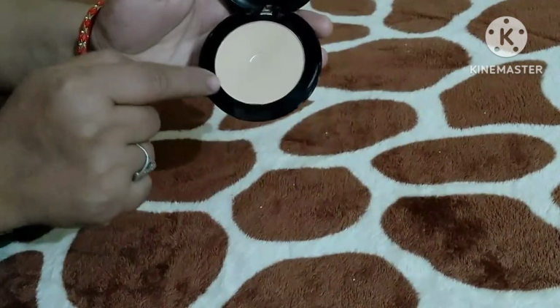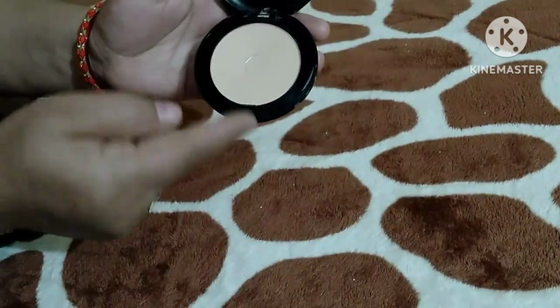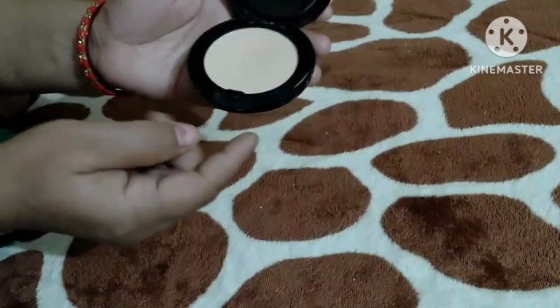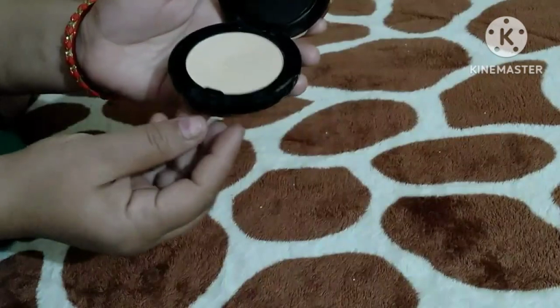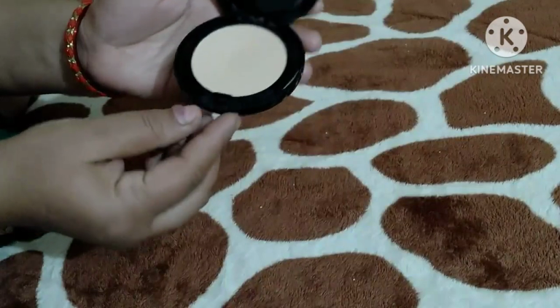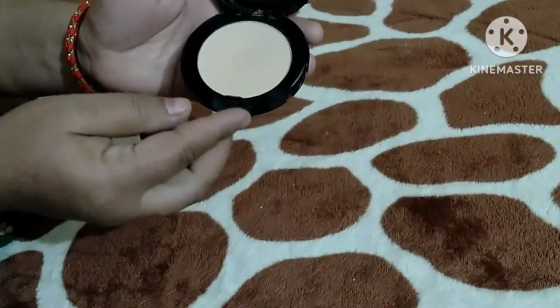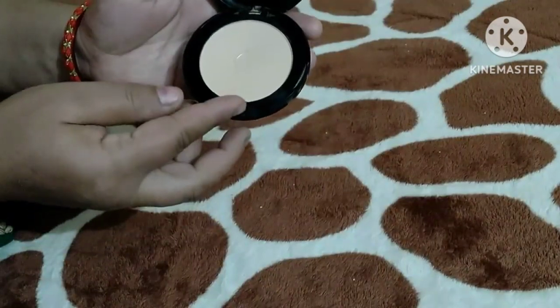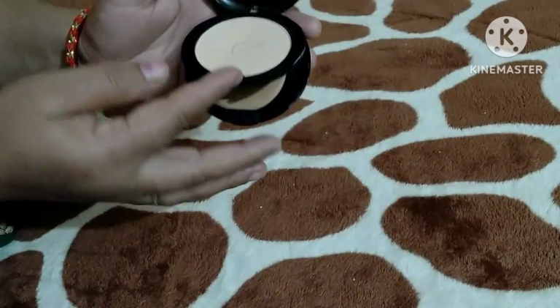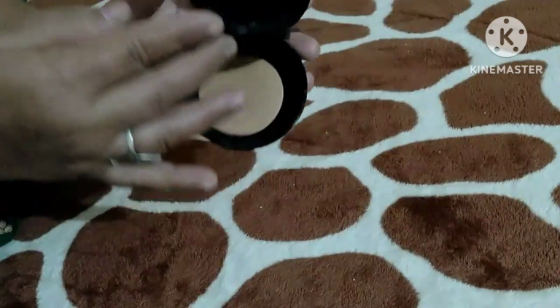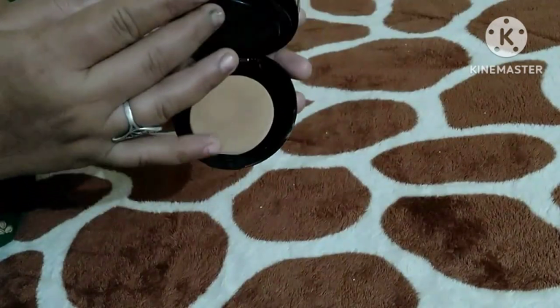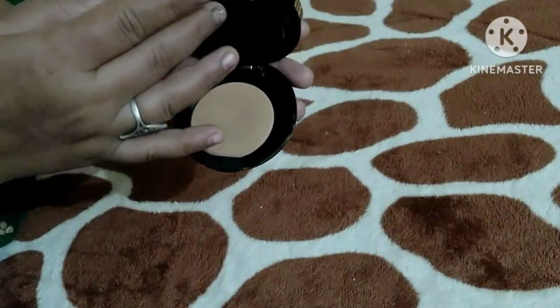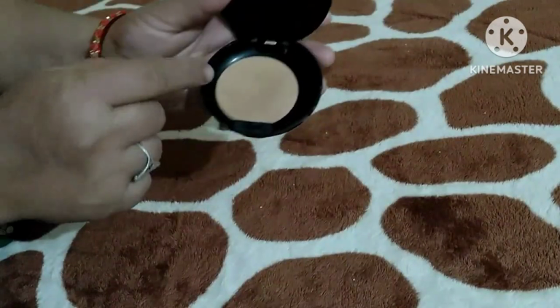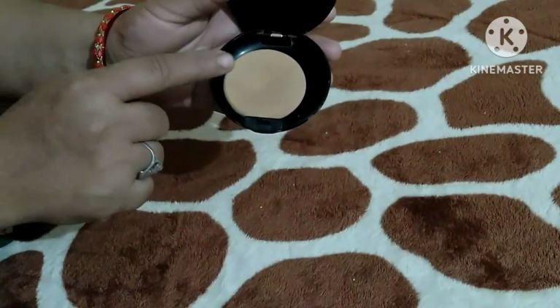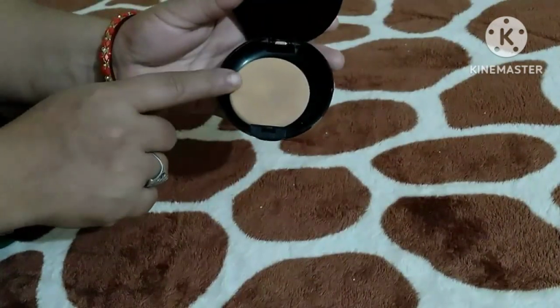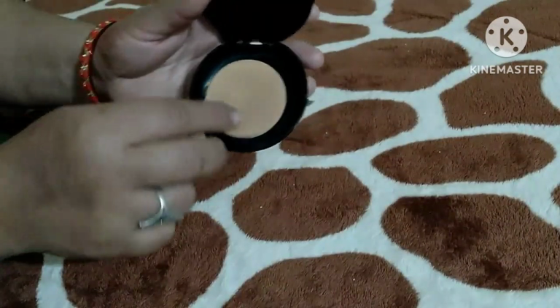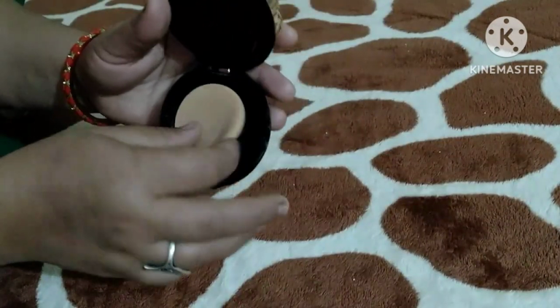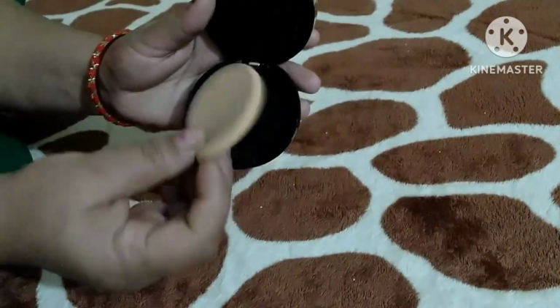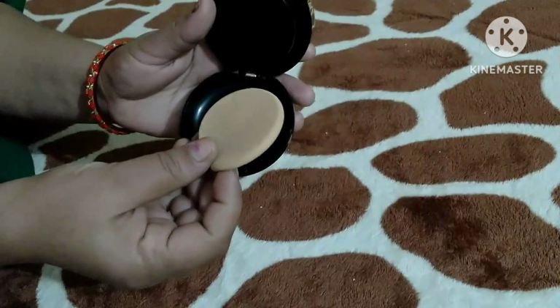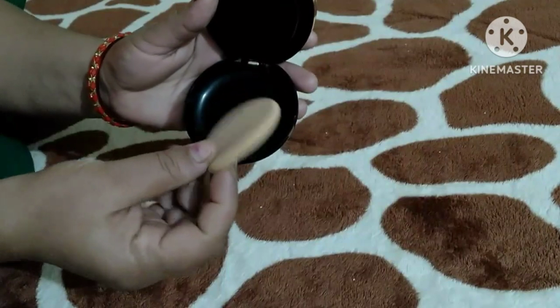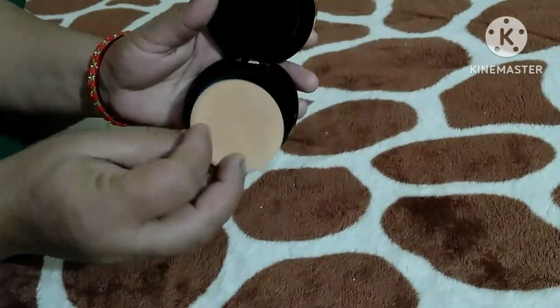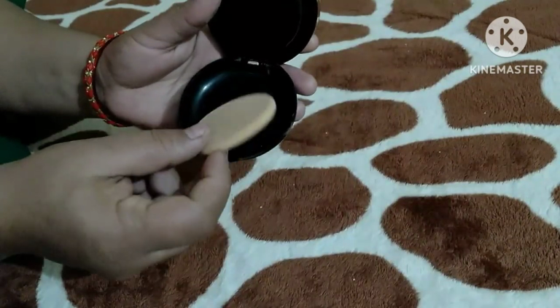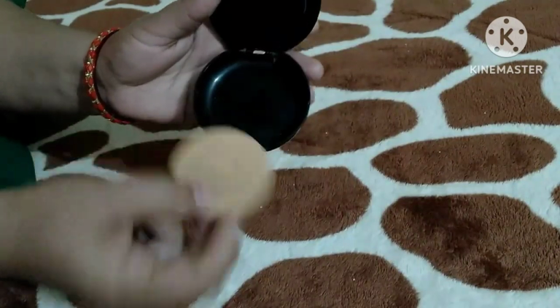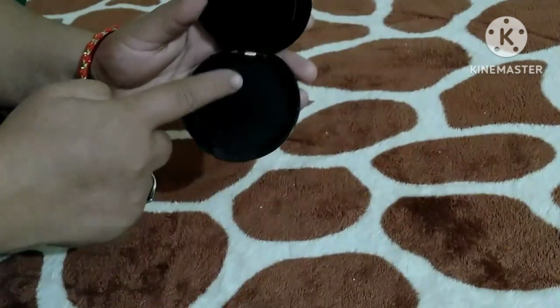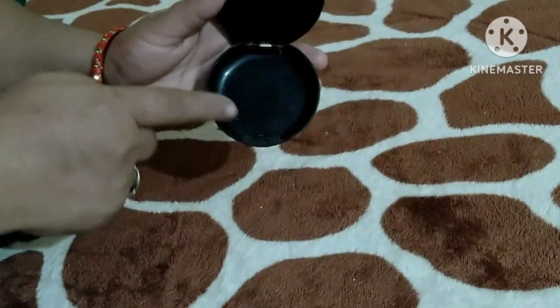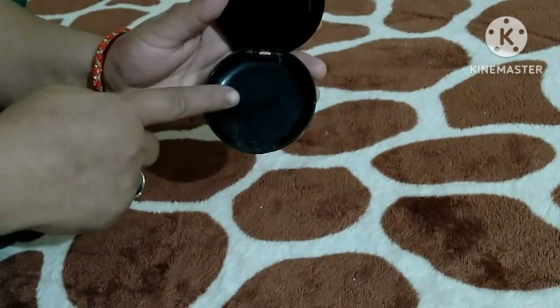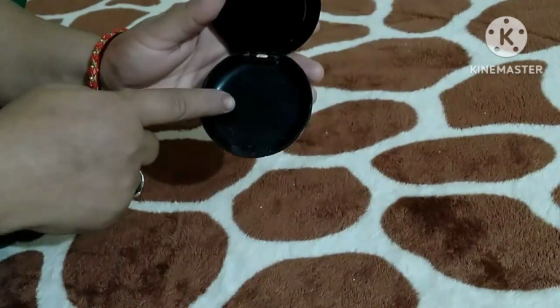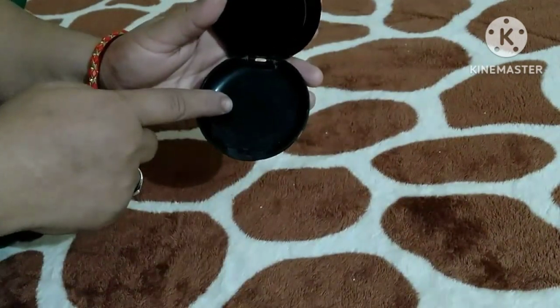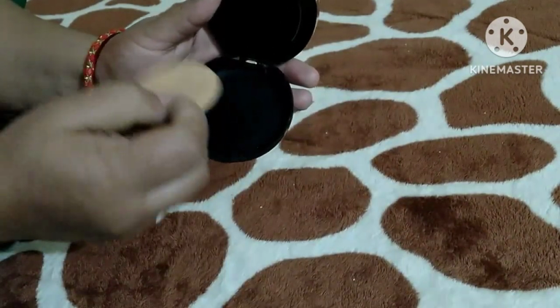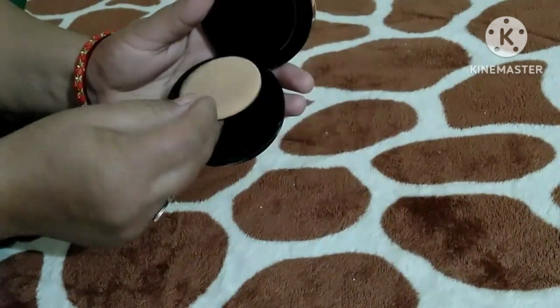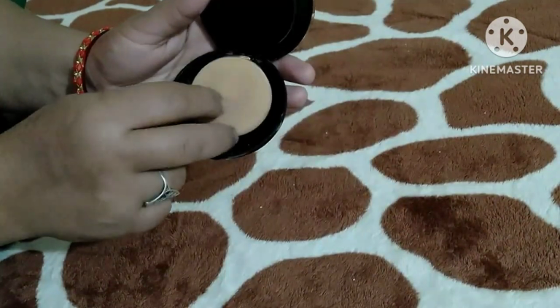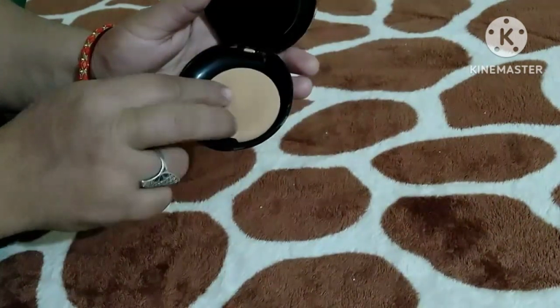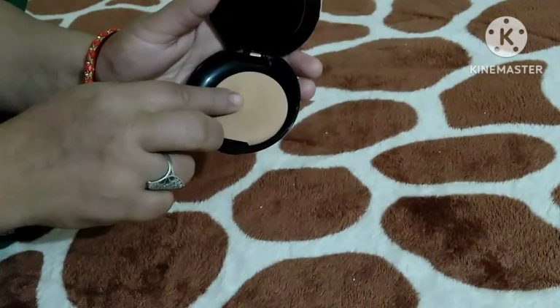It feels good to see. And the third compartment — we get this sponge with the applicator. We use it on the face.